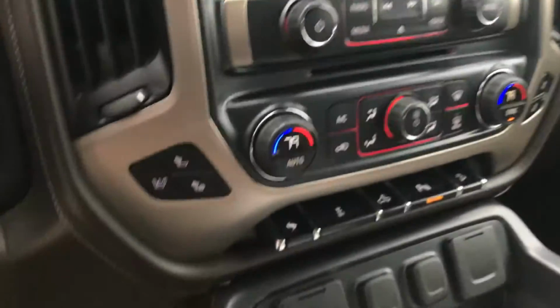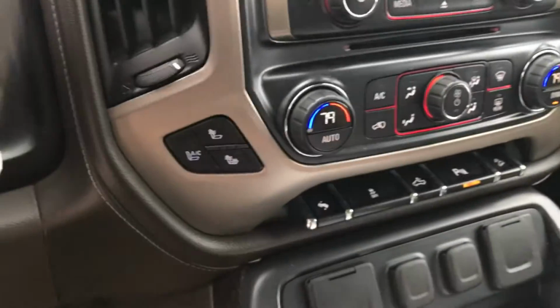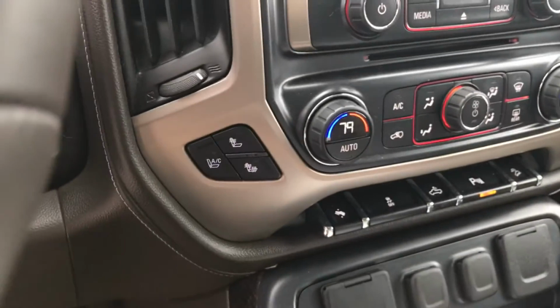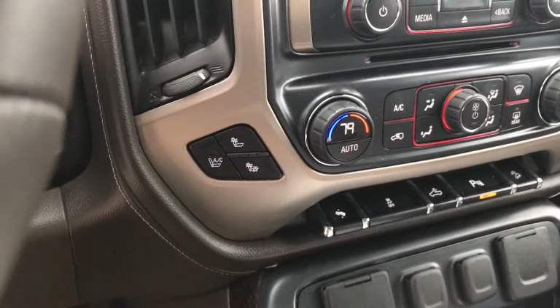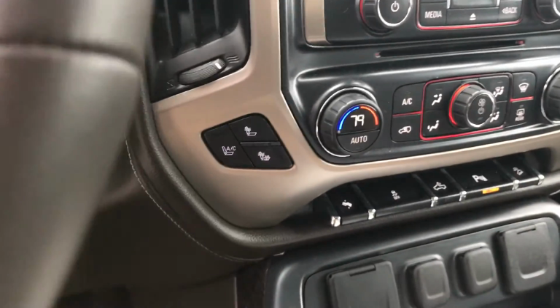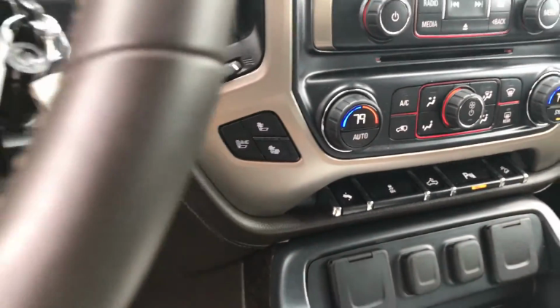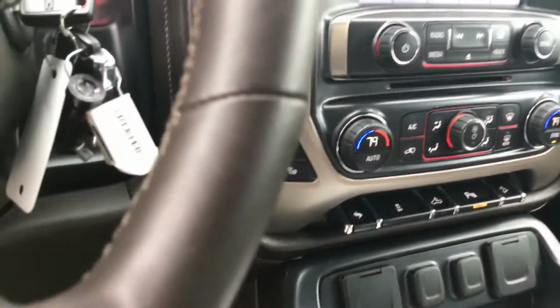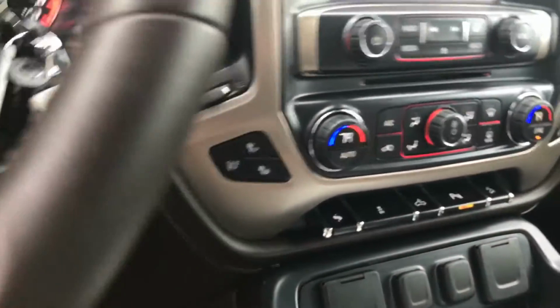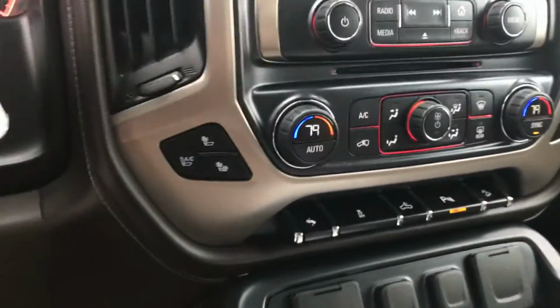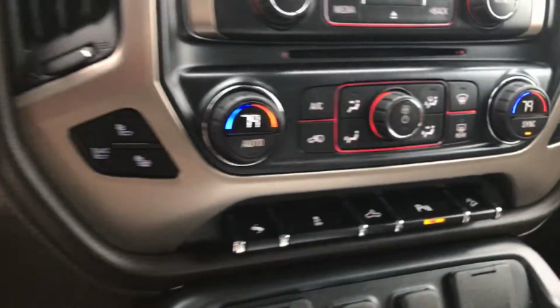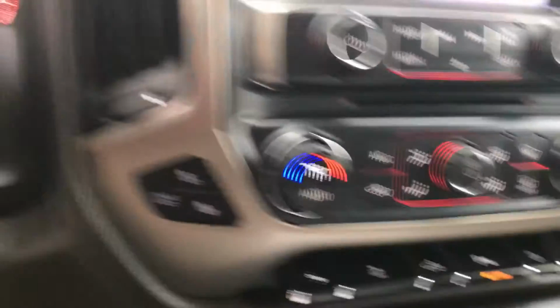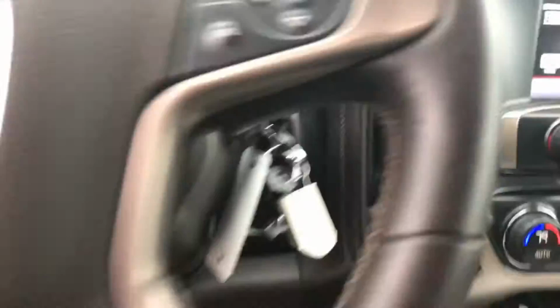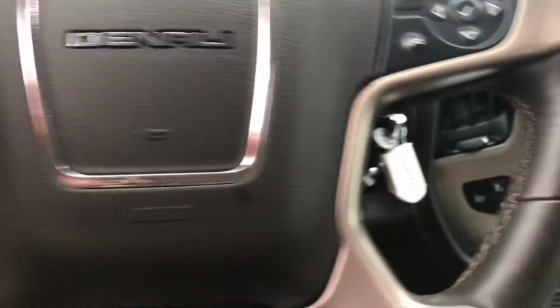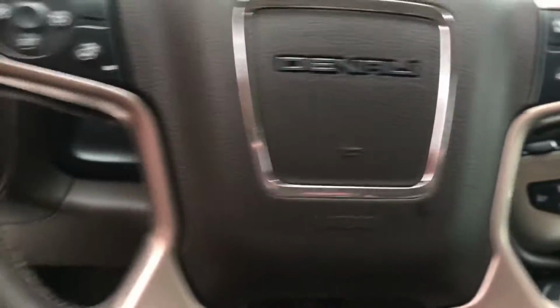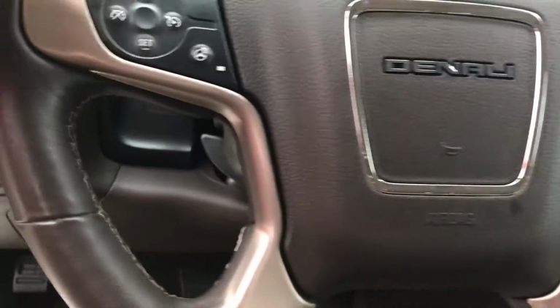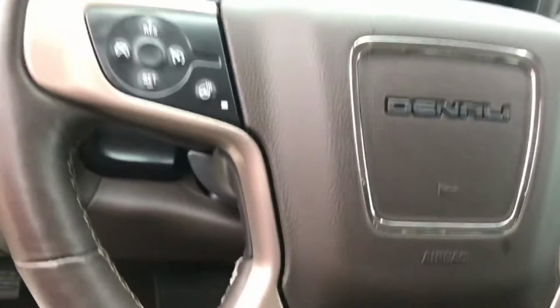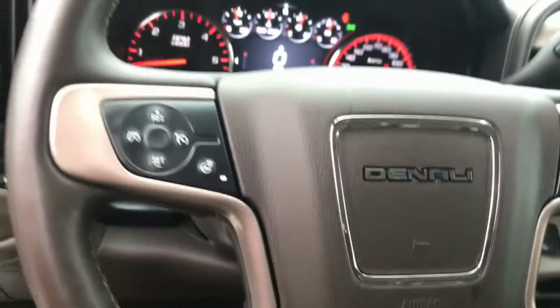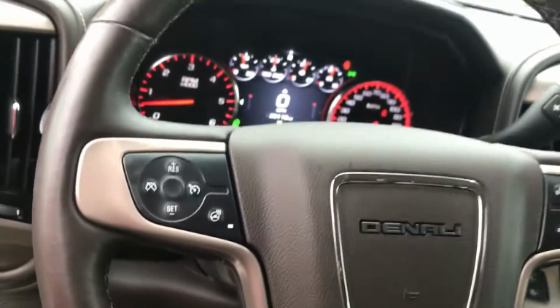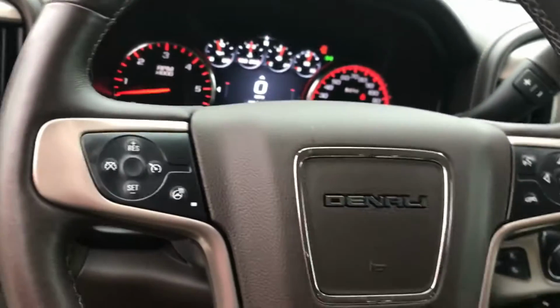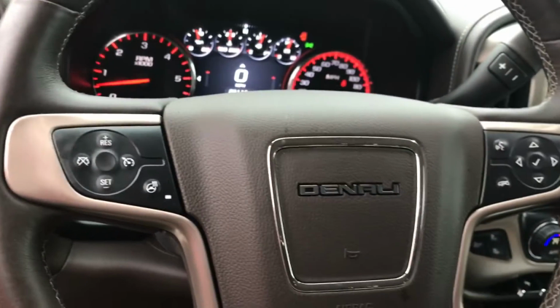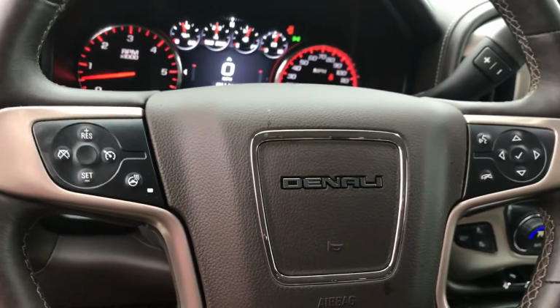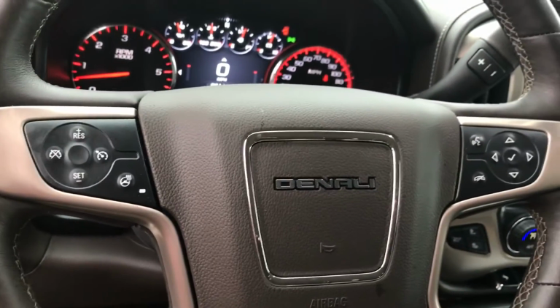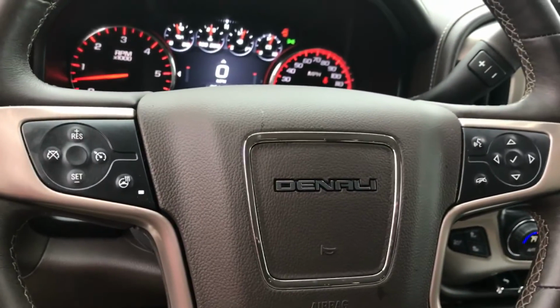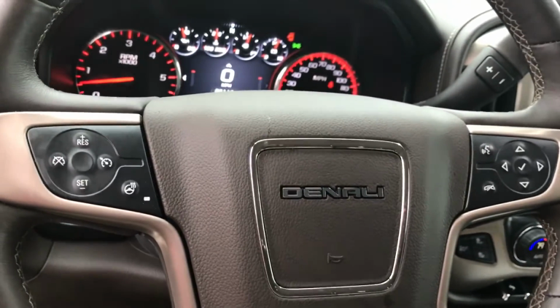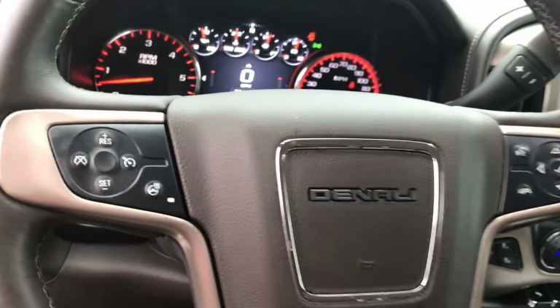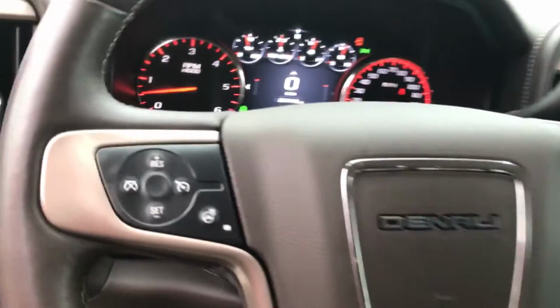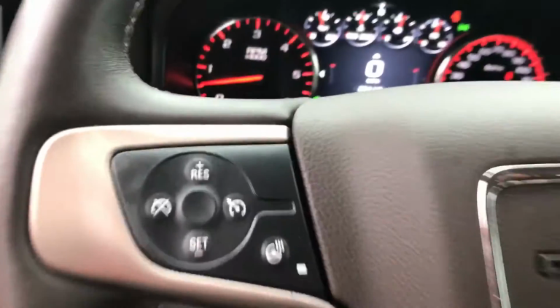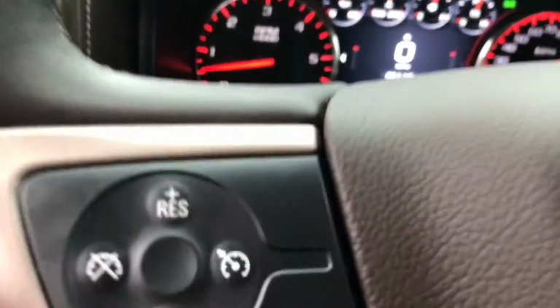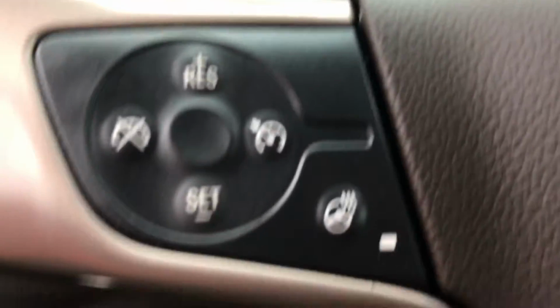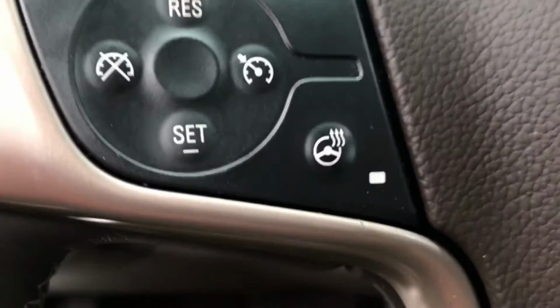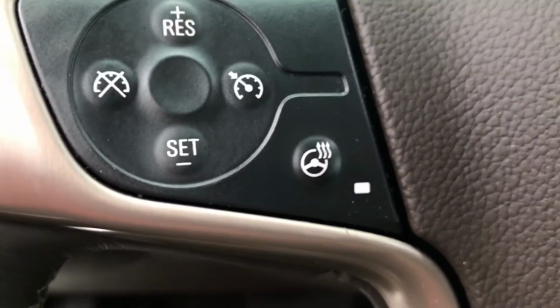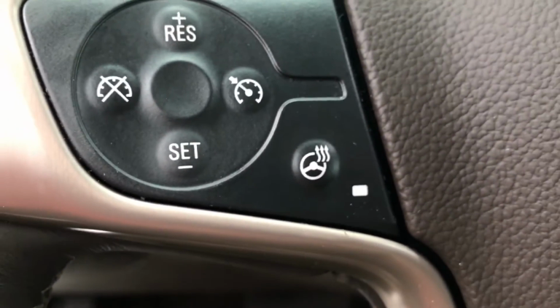Heated and cooled seats. All of your steering wheel controls here for the radio and cruise control, and also your heated steering wheel.